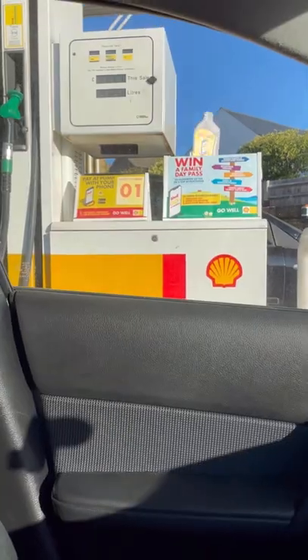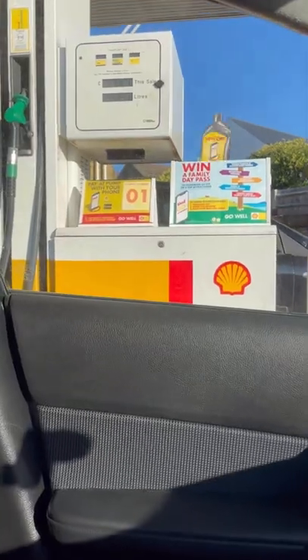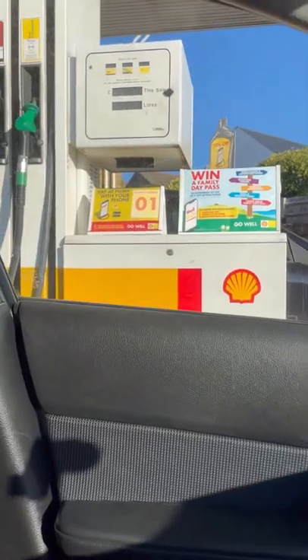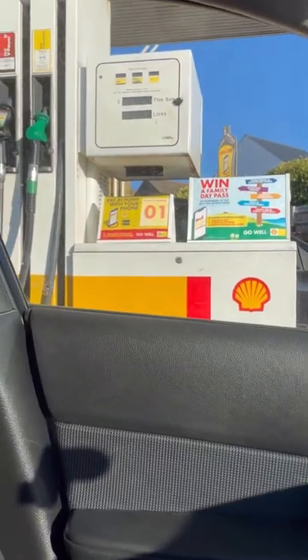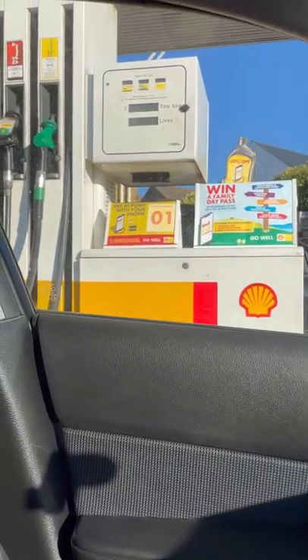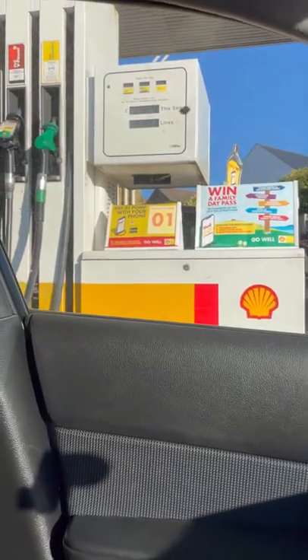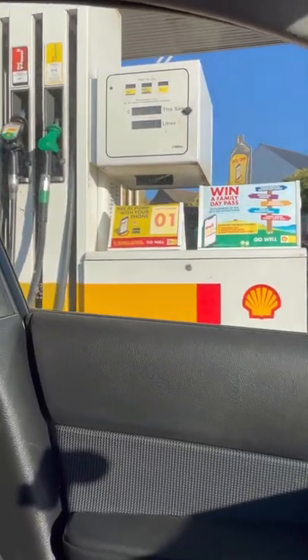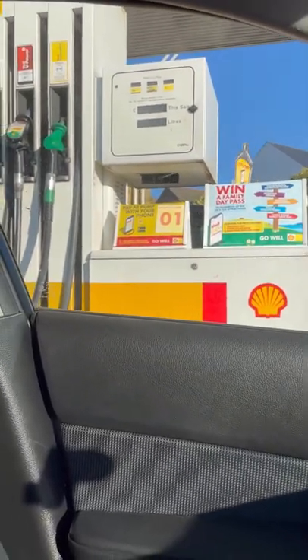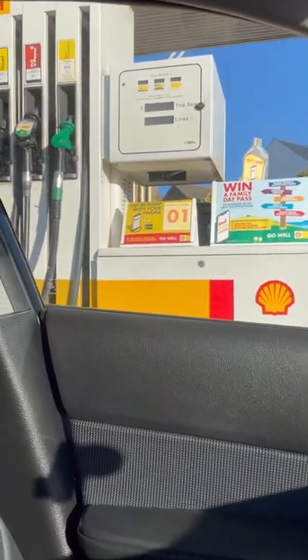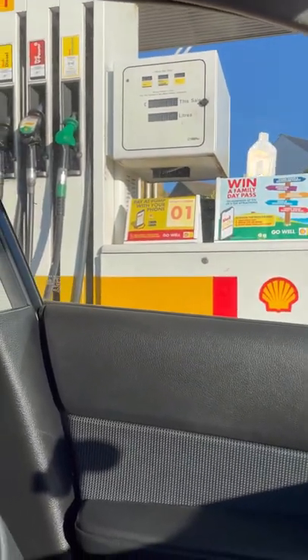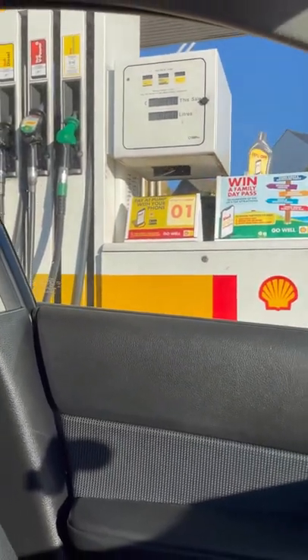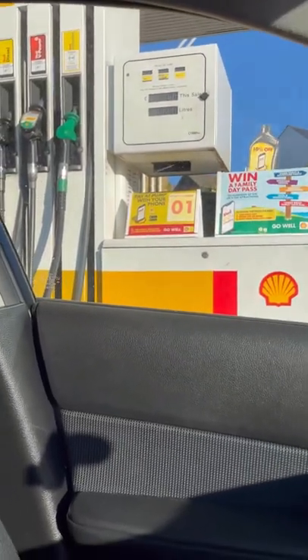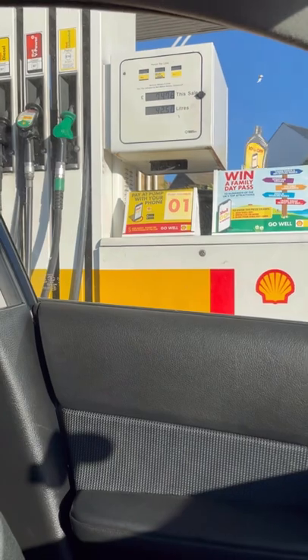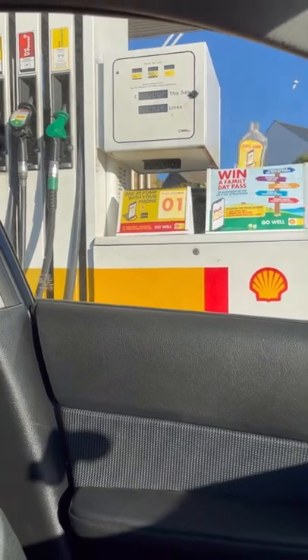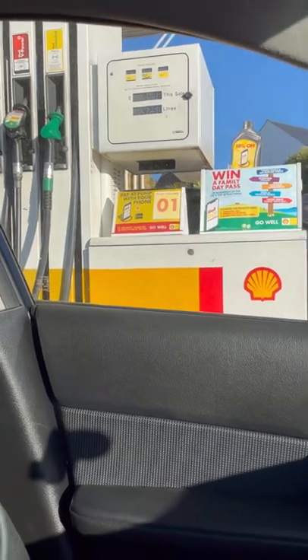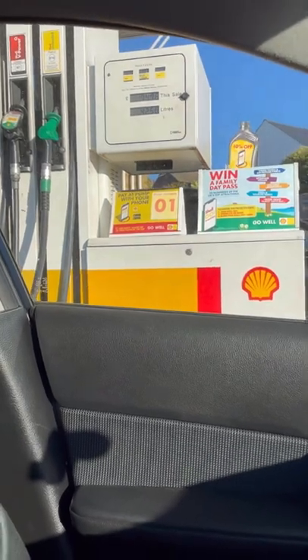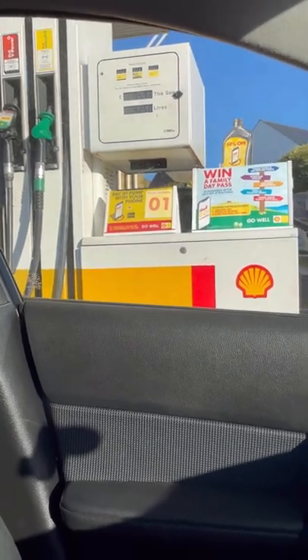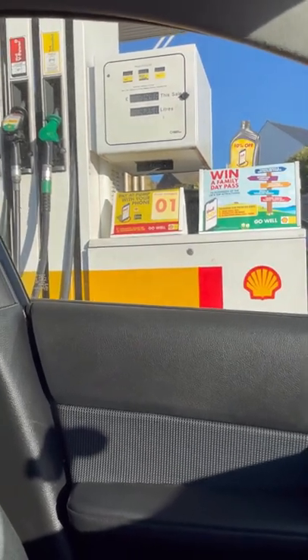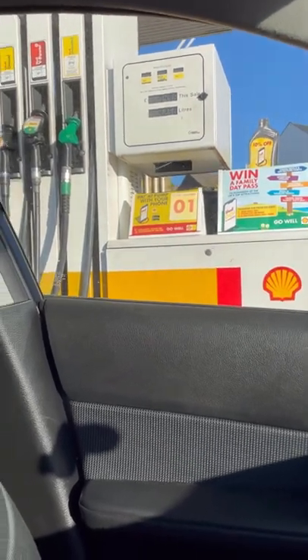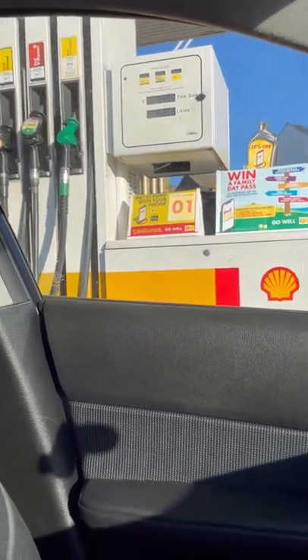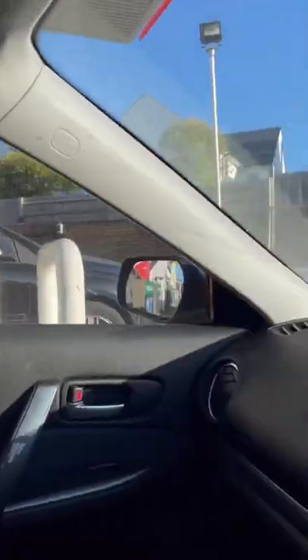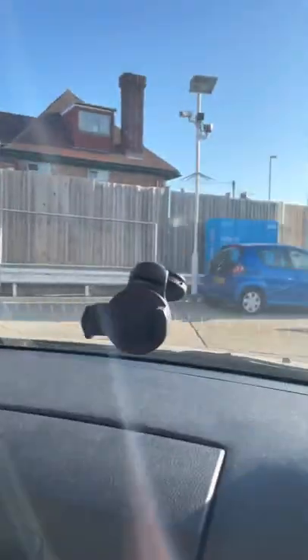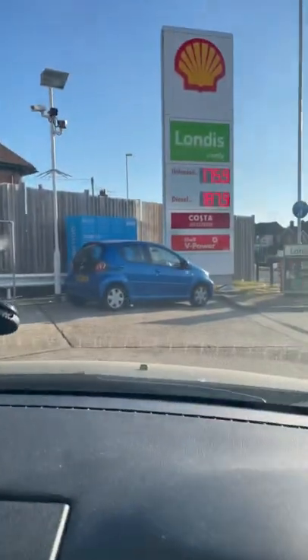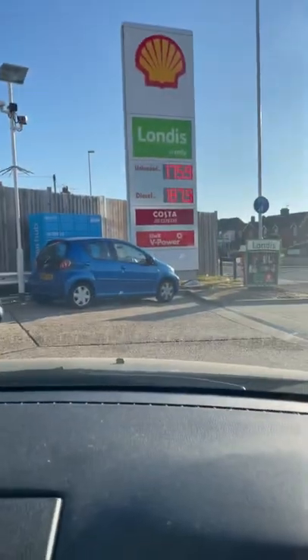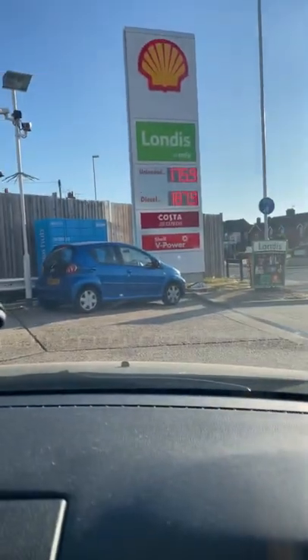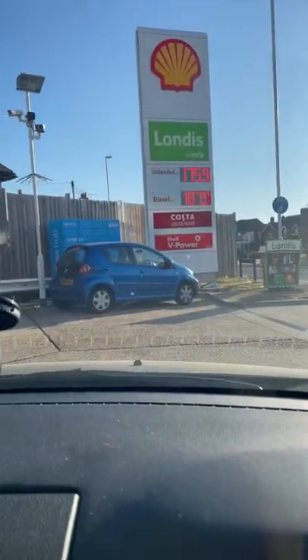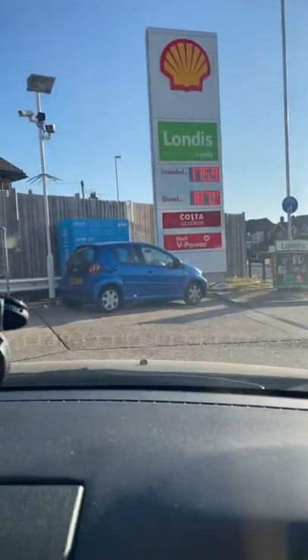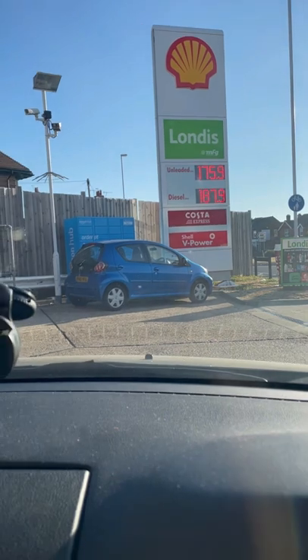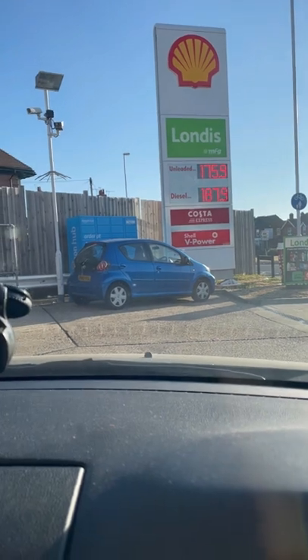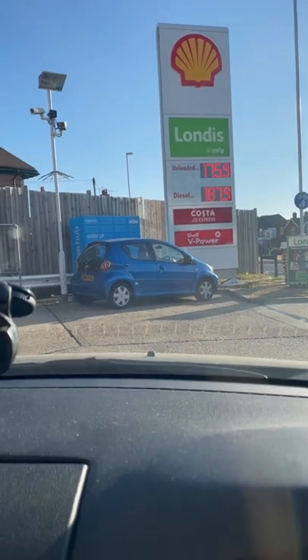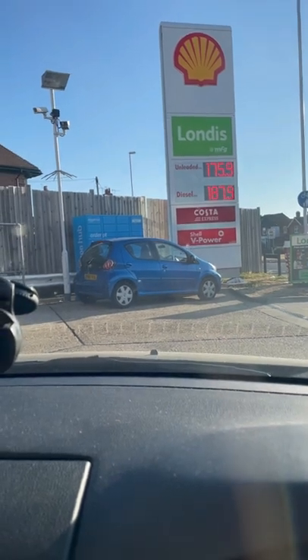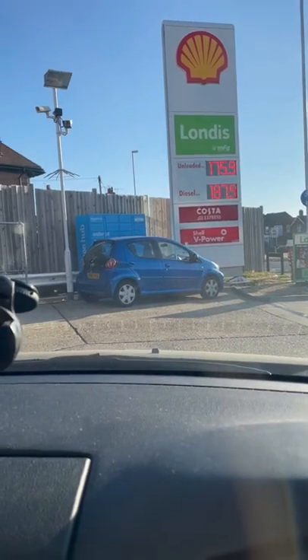Quick stop for fuel — £74.76 to fill up the tank, plus I put 50 quid in the other day, so it's got a big tank. It's 175.9 pence a litre here for unleaded.